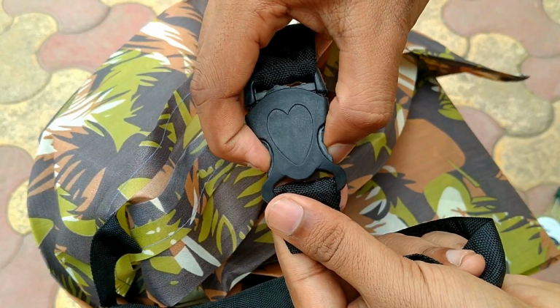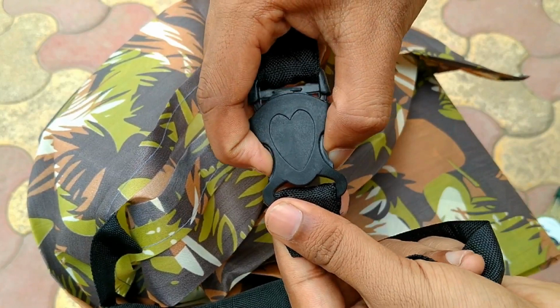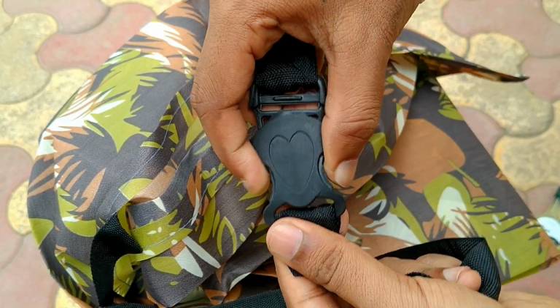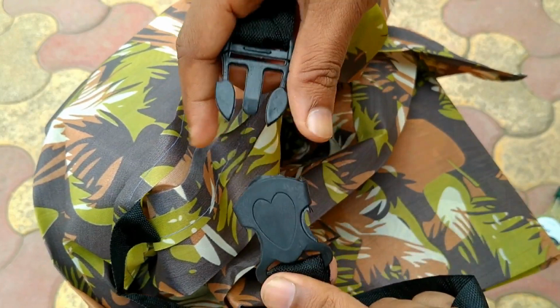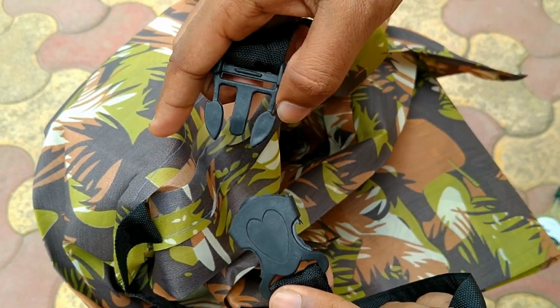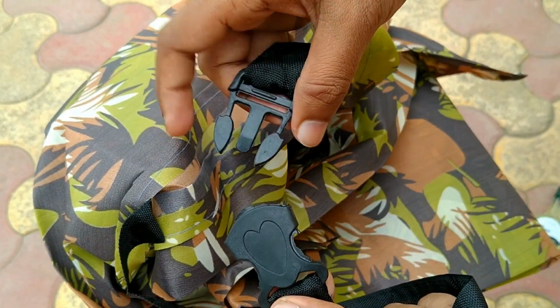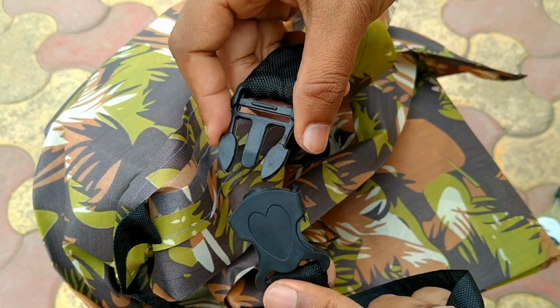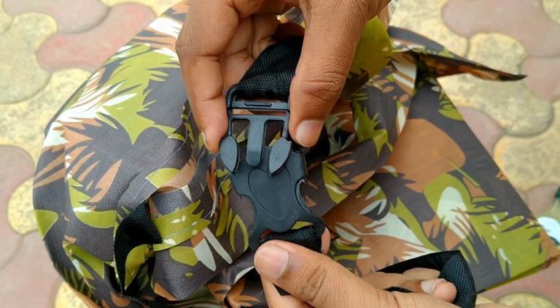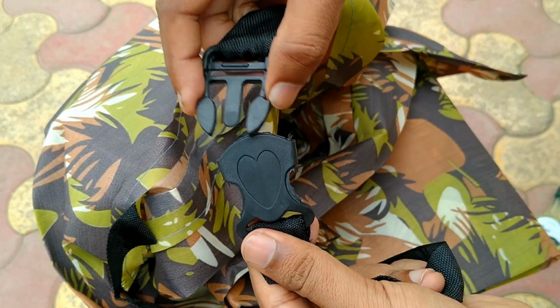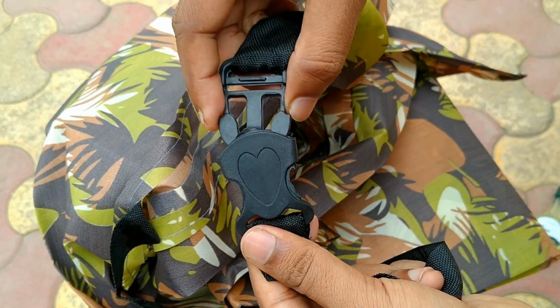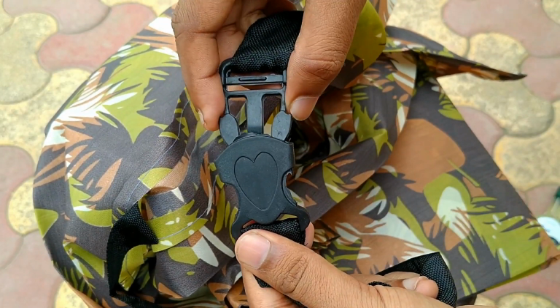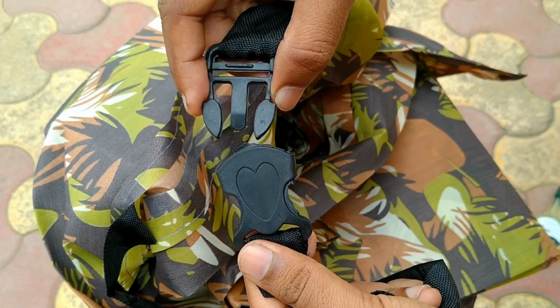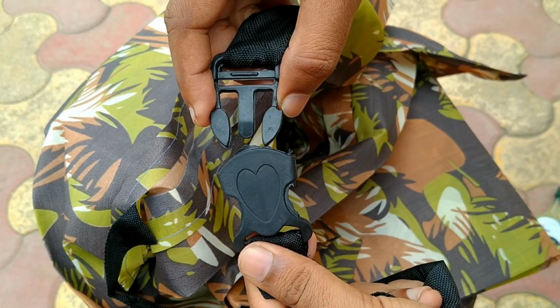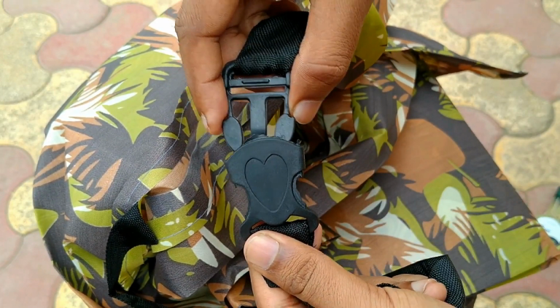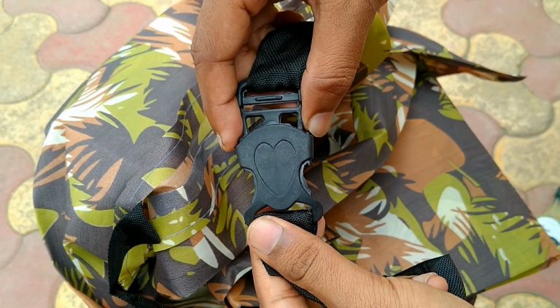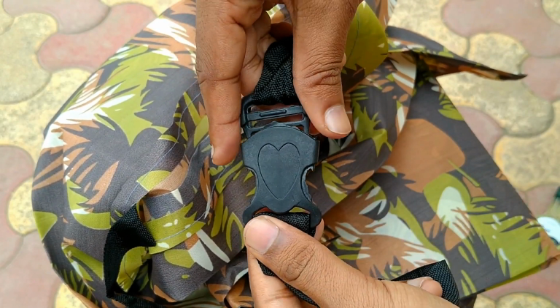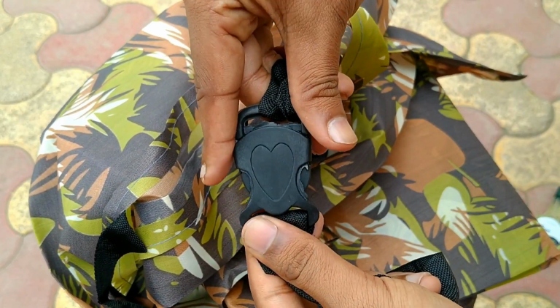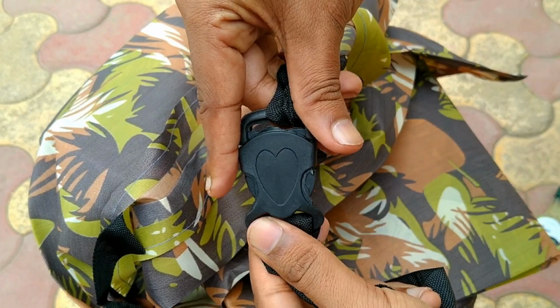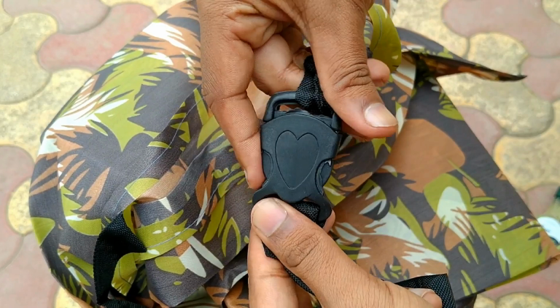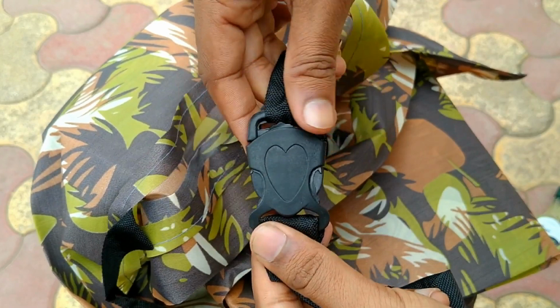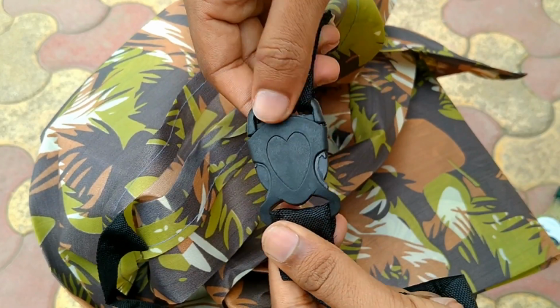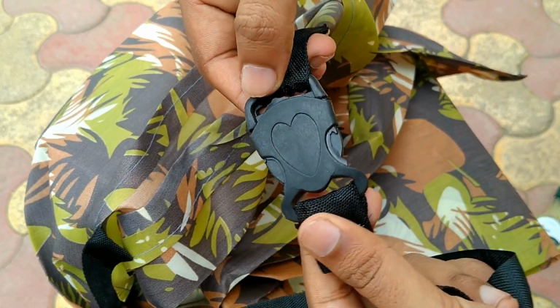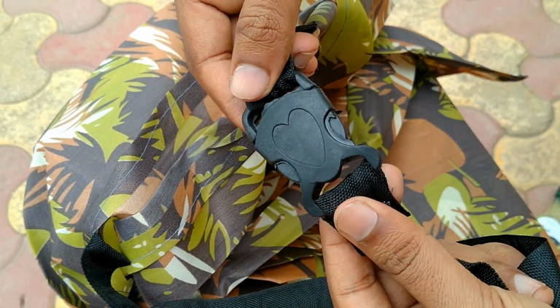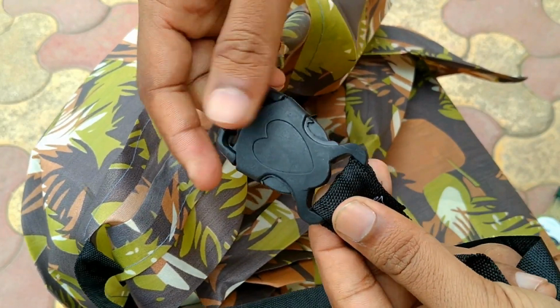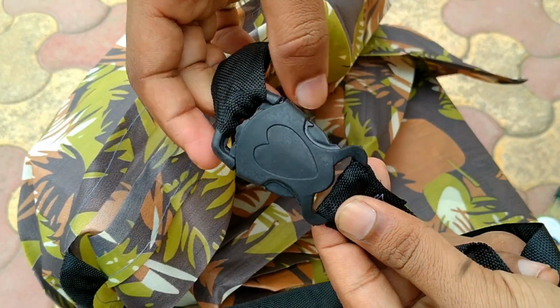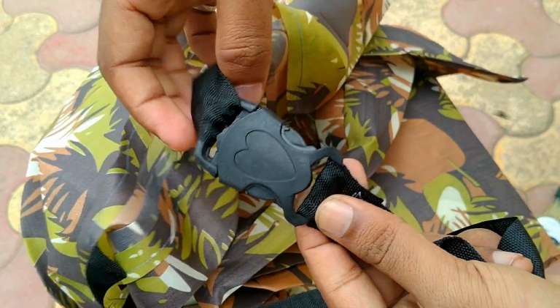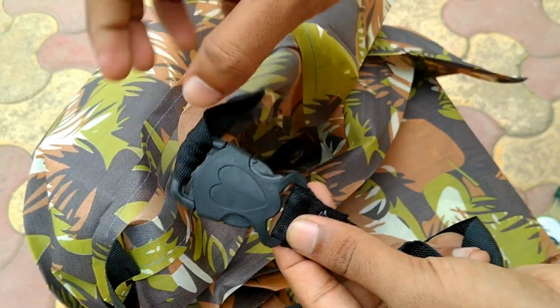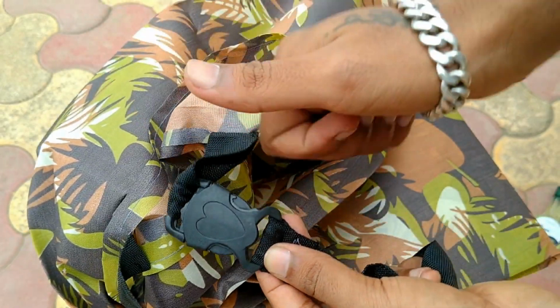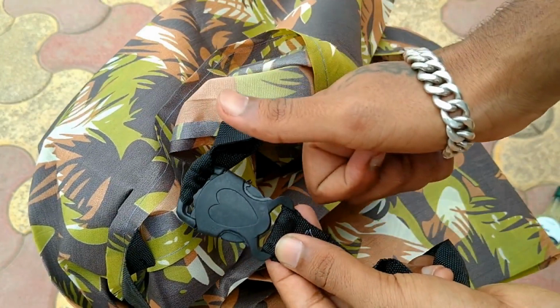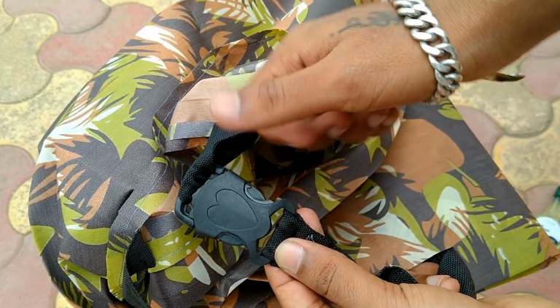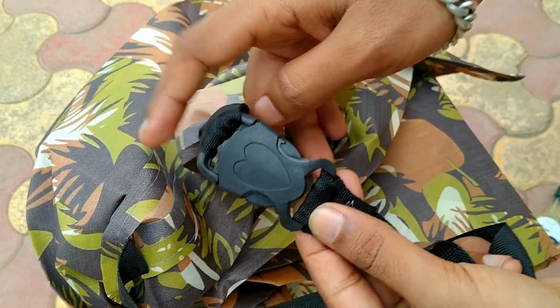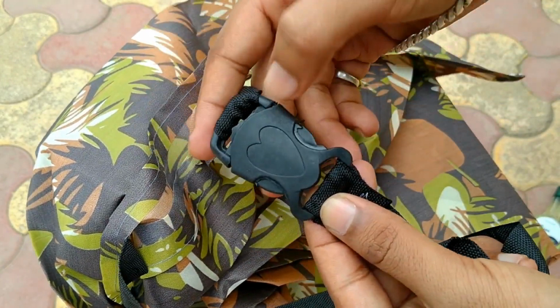बहुत कुछ से protect करना बहुत जरूरी है guys, तो मैं आपको suggest करूँगा एक अच्छा cover आप अपने bike के लिए लें, तो यही cover ले लिजिएगा.